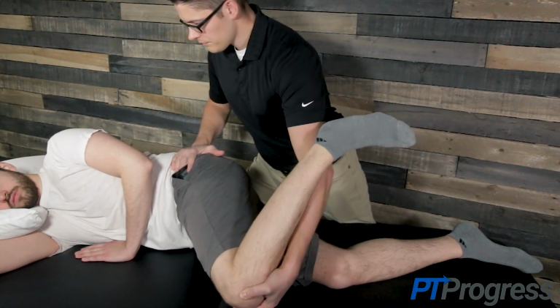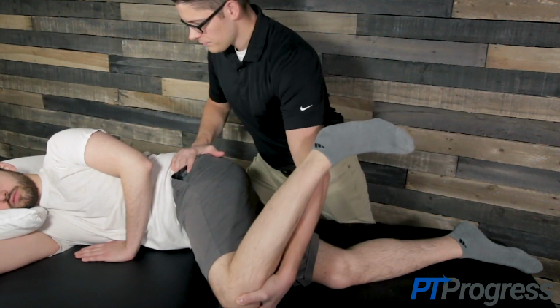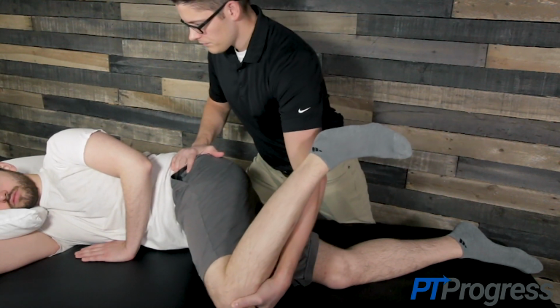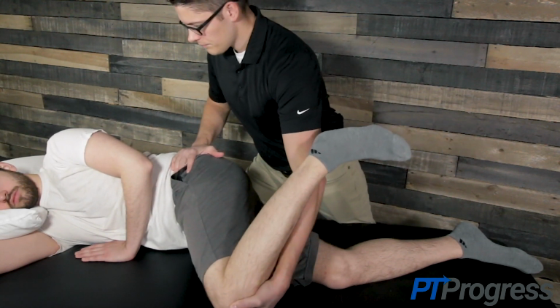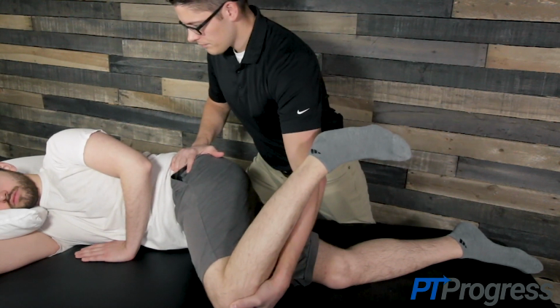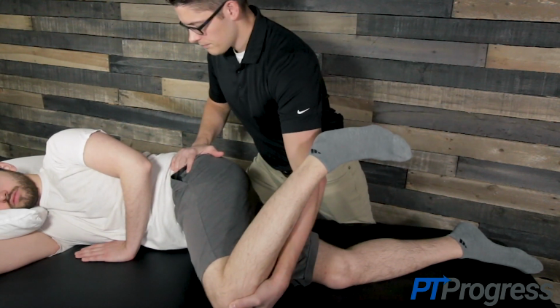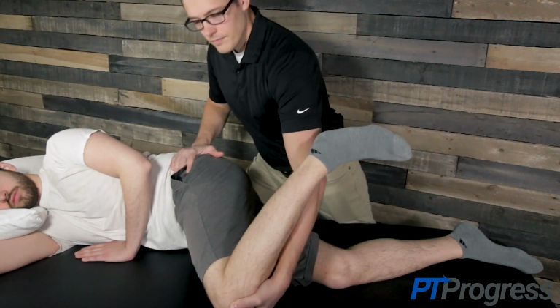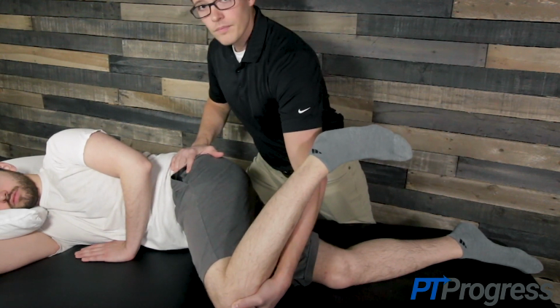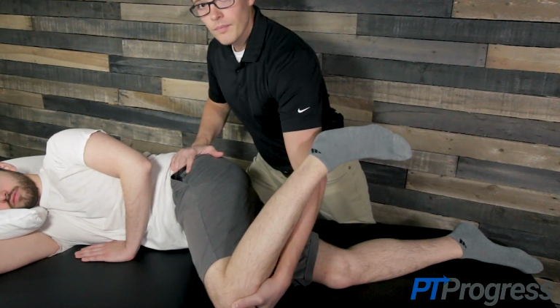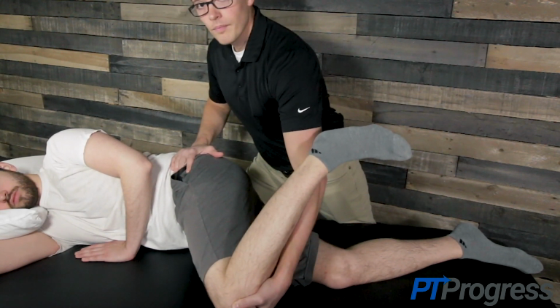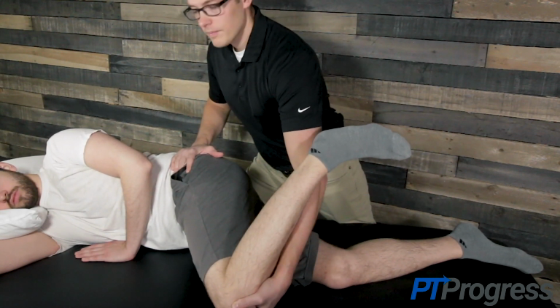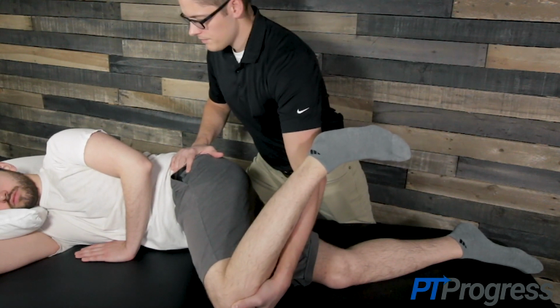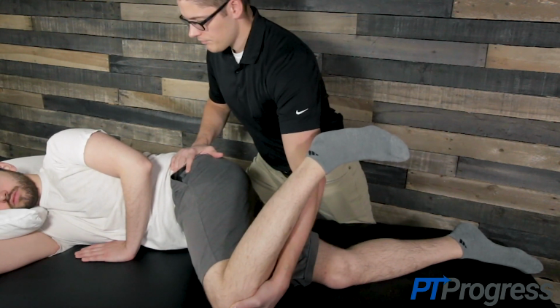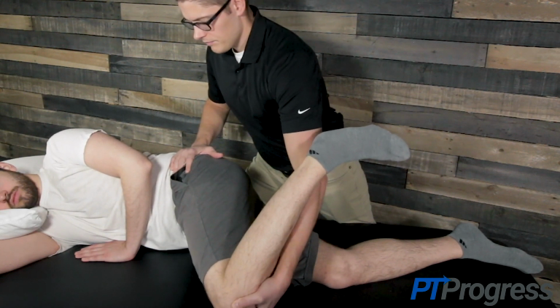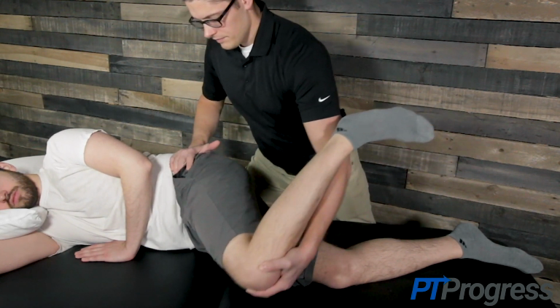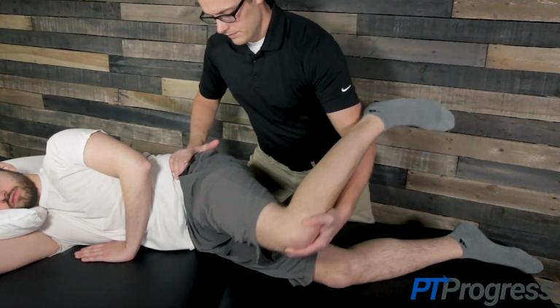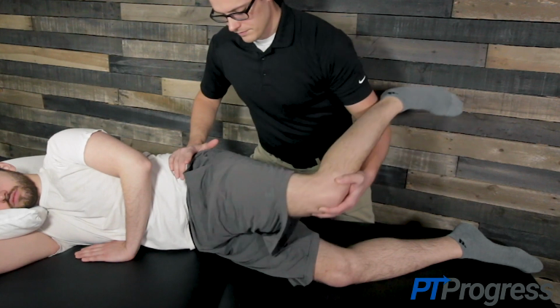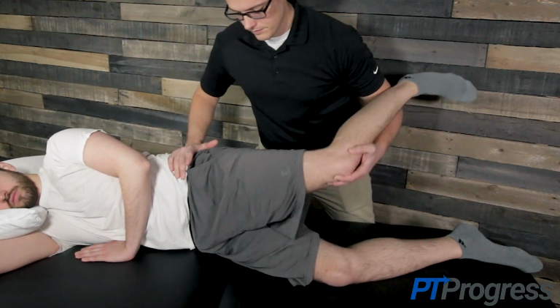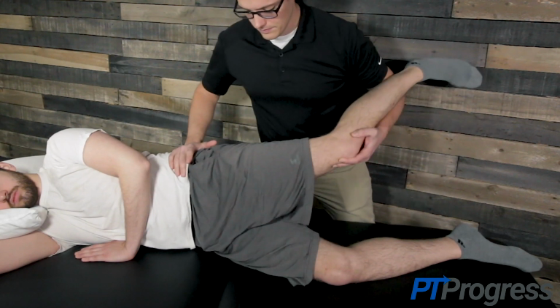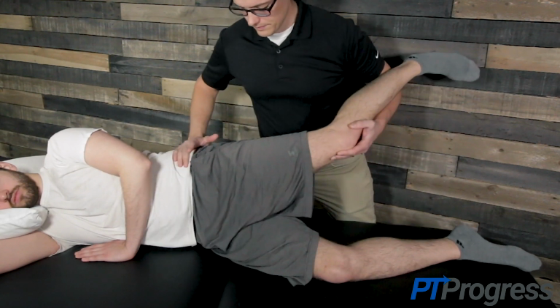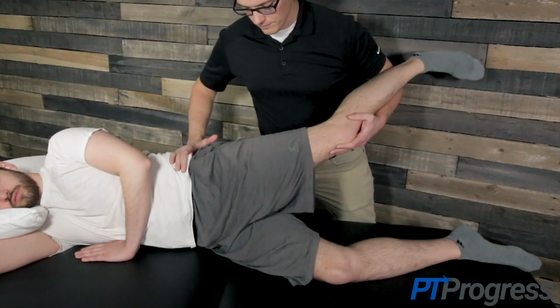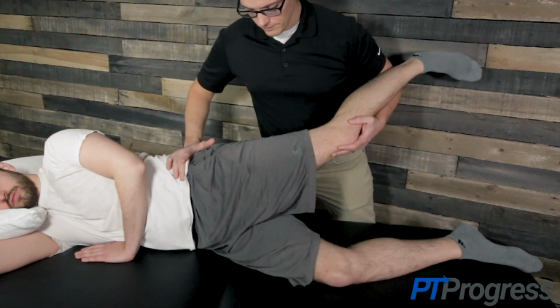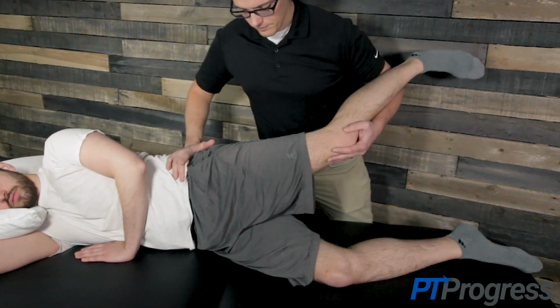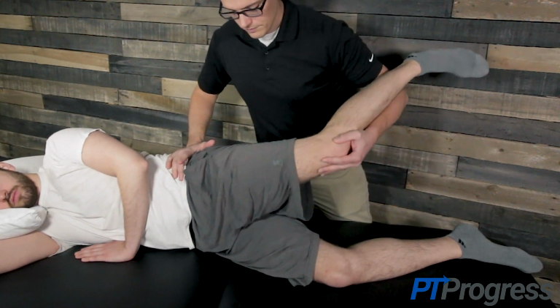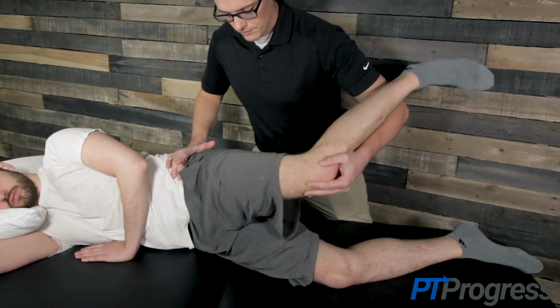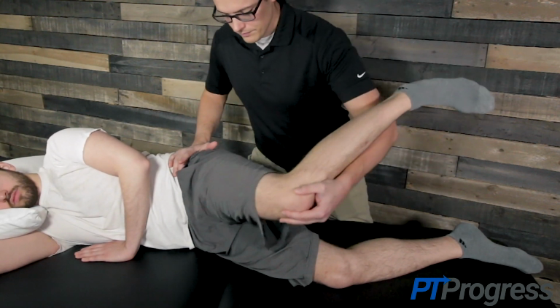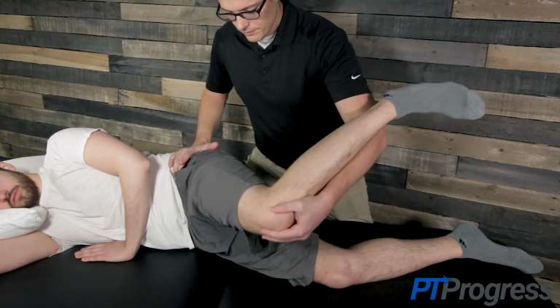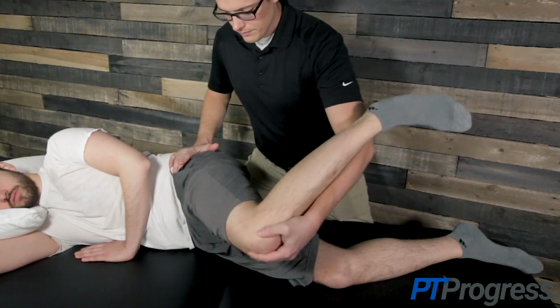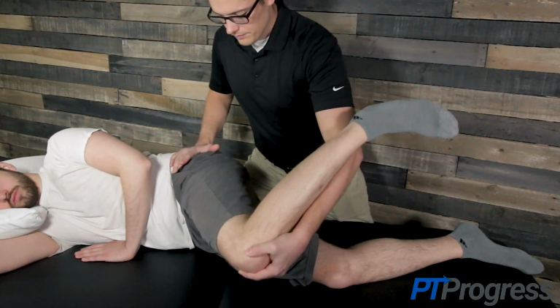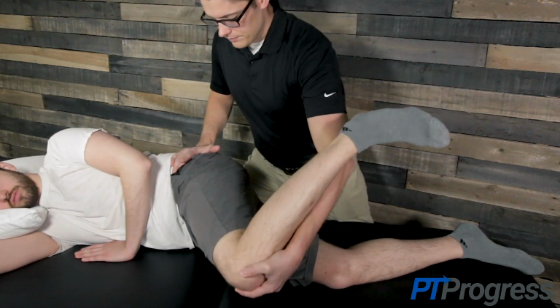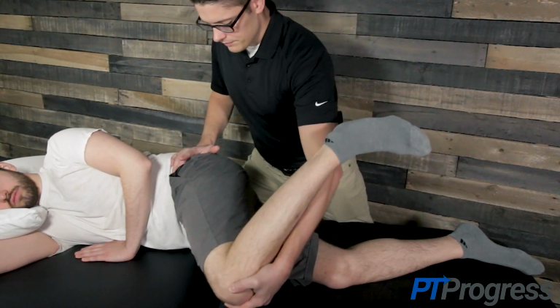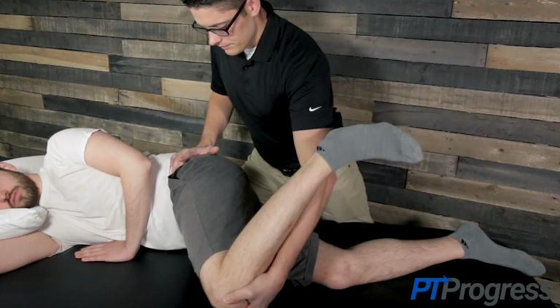Perform the test by moving the supported leg into flexion, adduction, and internal rotation. Apply moderate overpressure to the top leg while stabilizing the pelvis with your opposite hand.